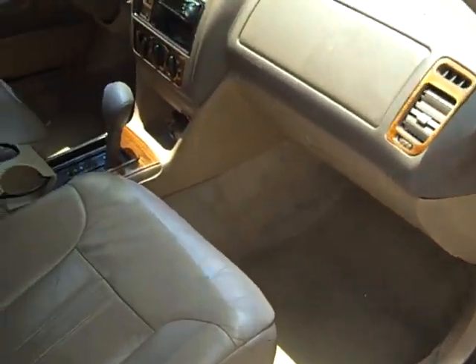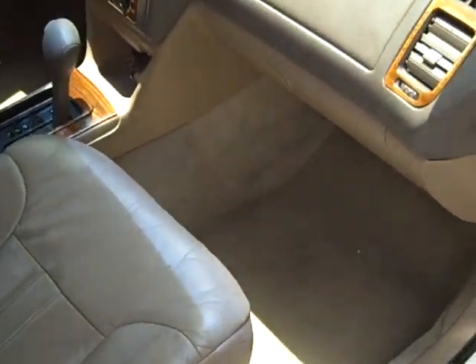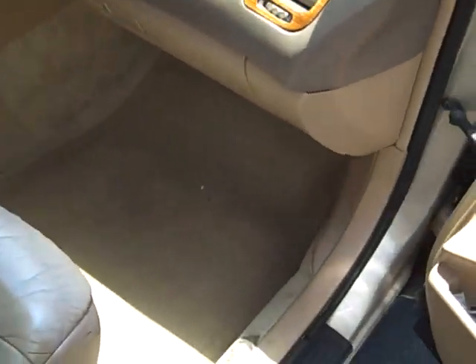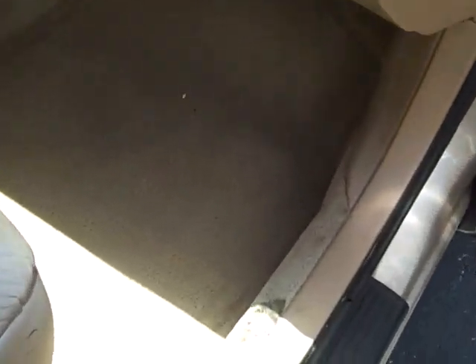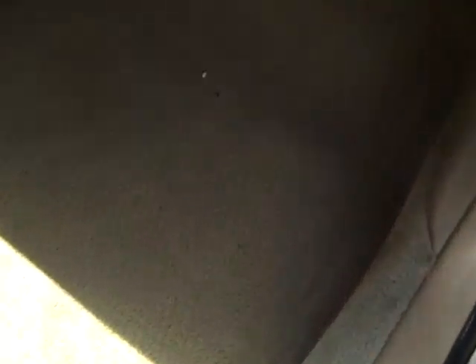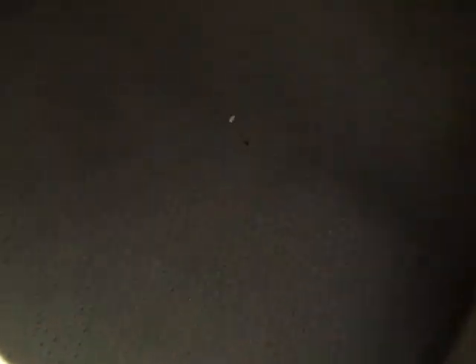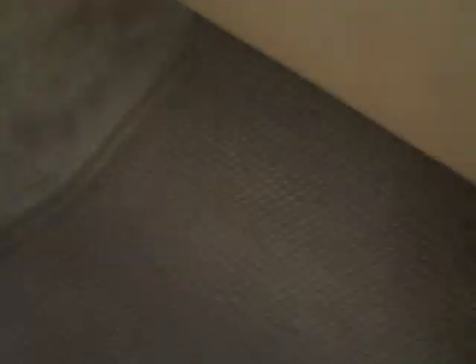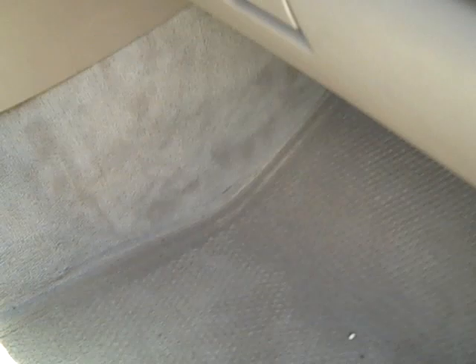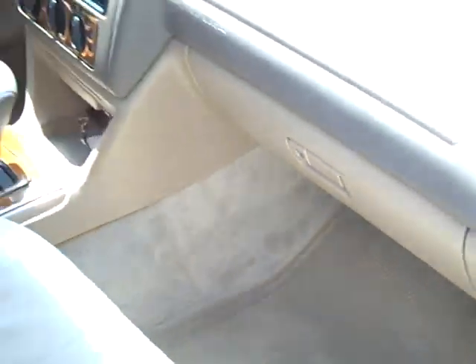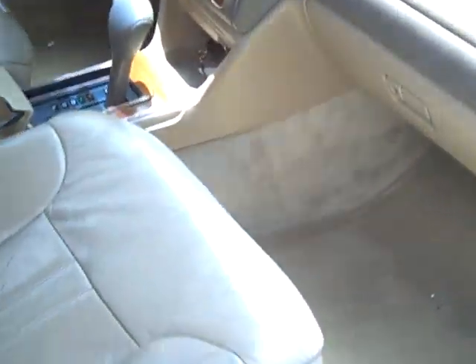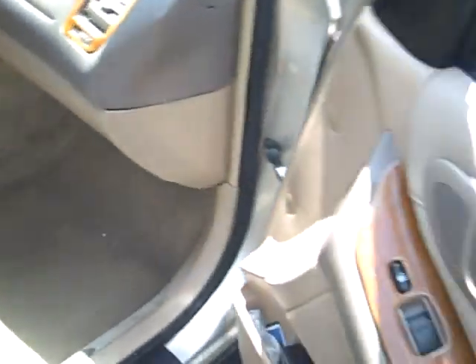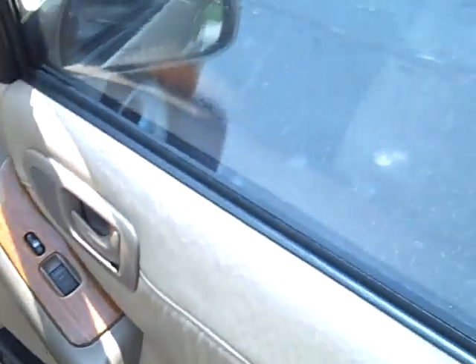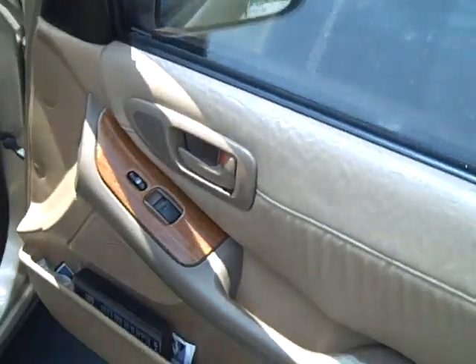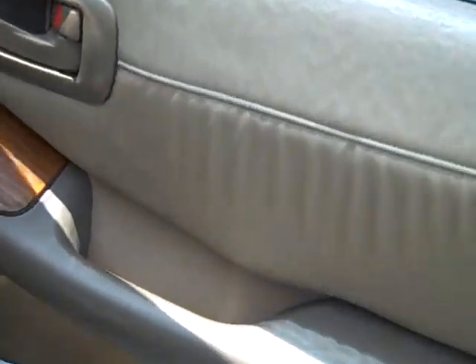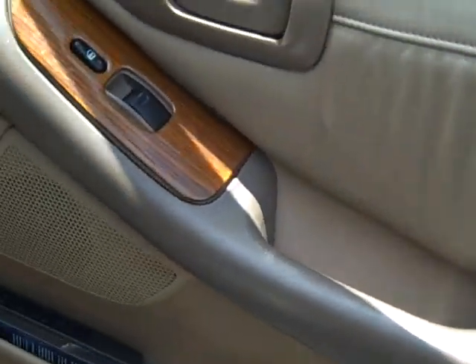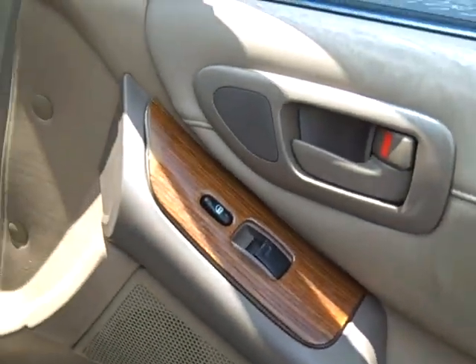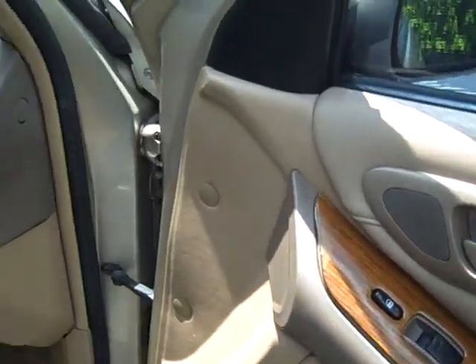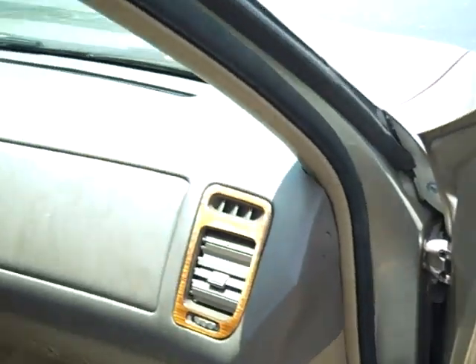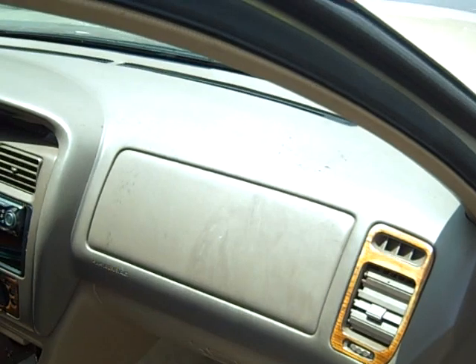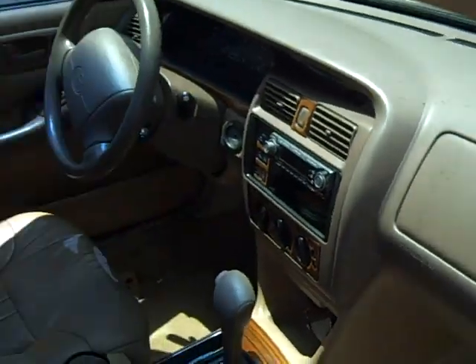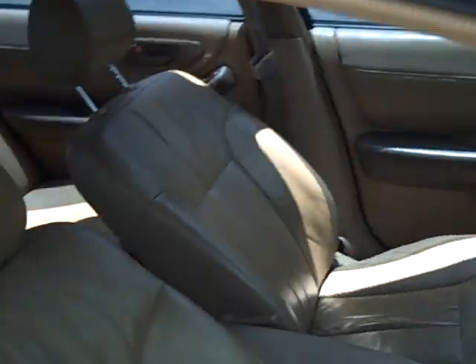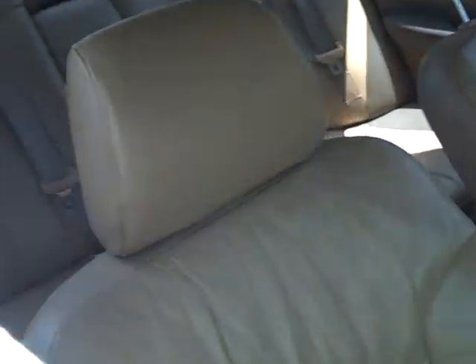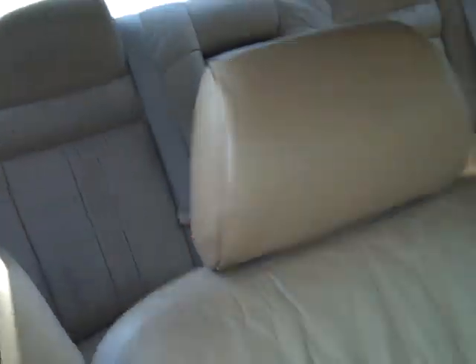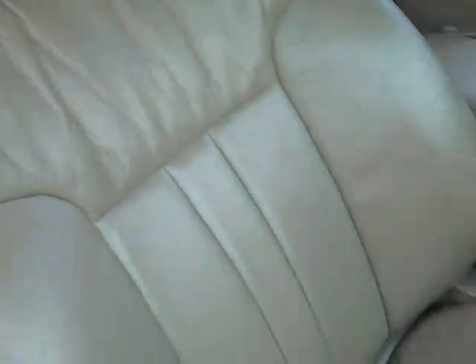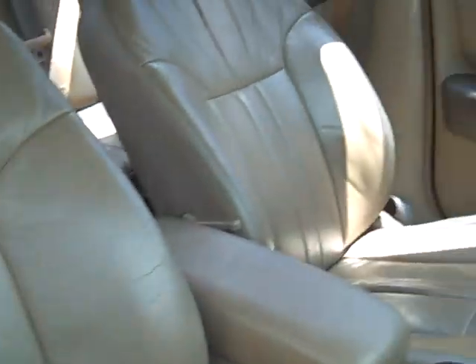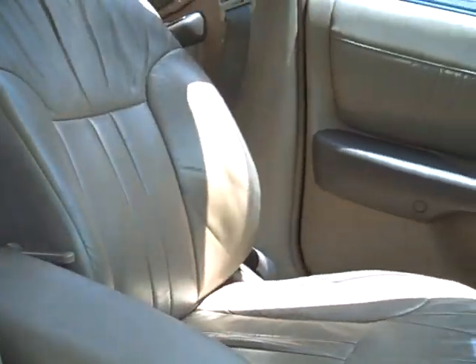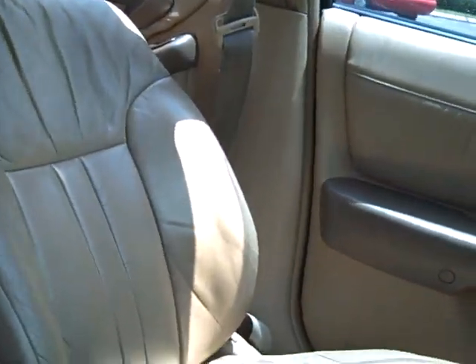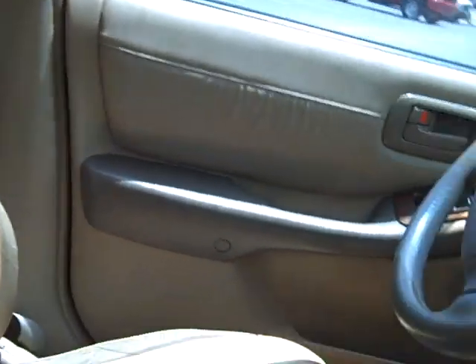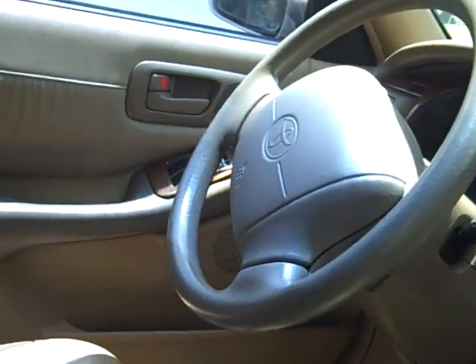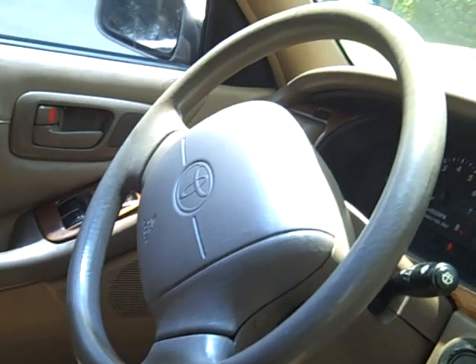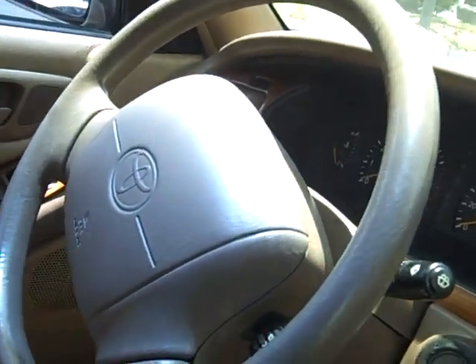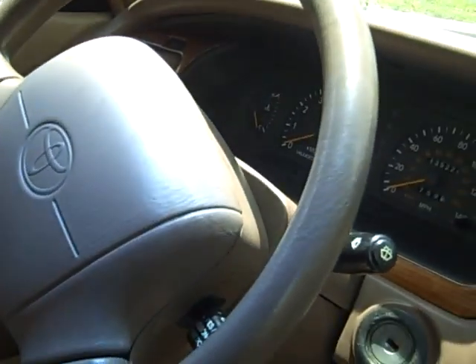Everything still looks clean in here. Leather — gotta have that. Steering wheel.